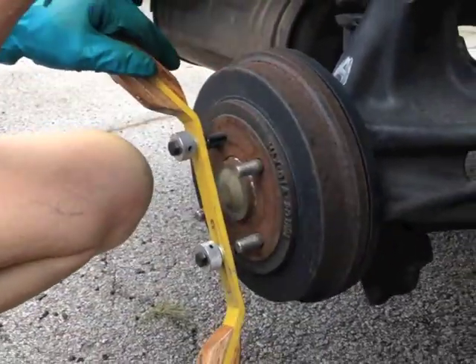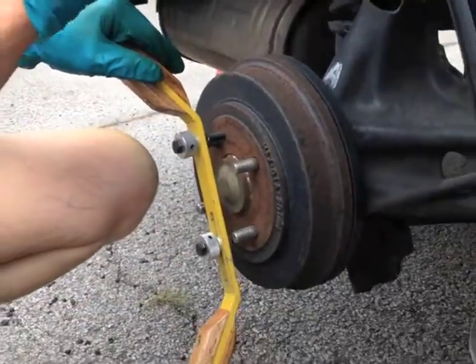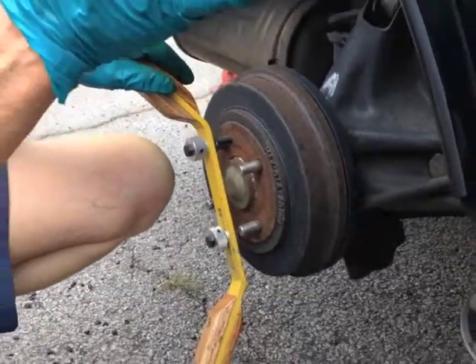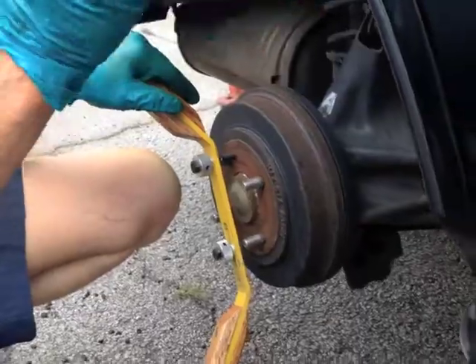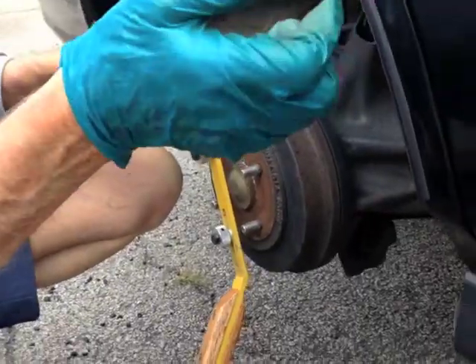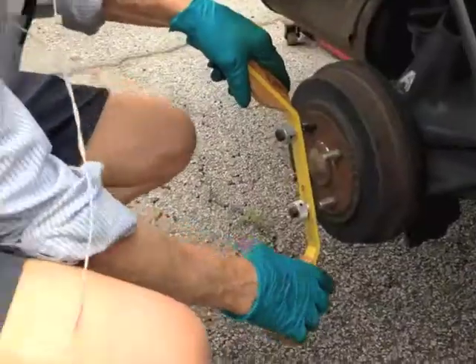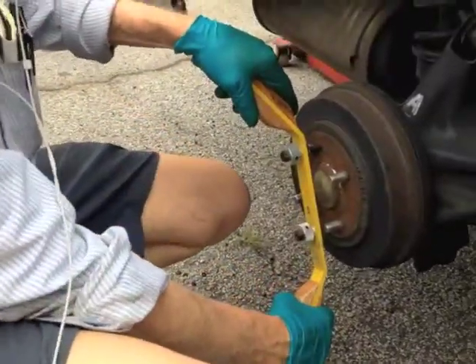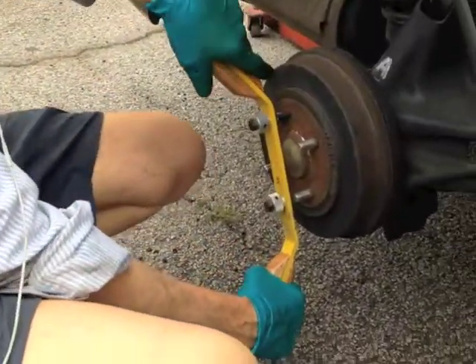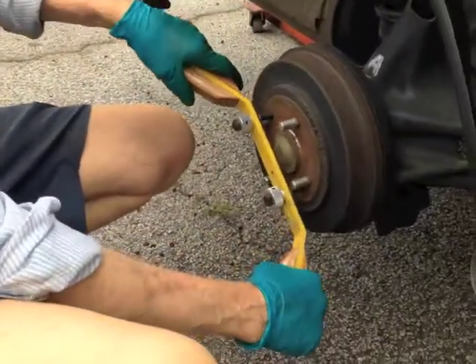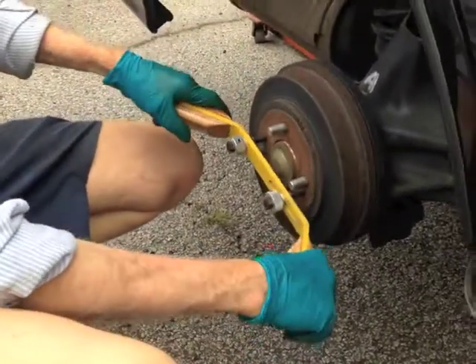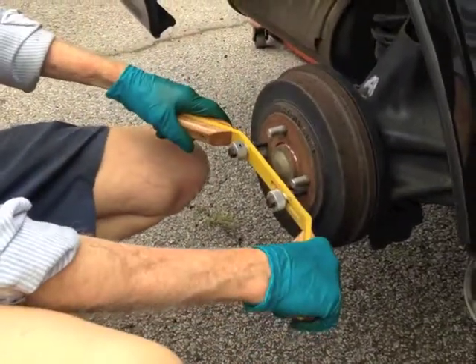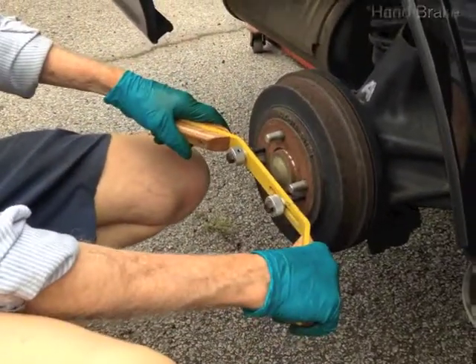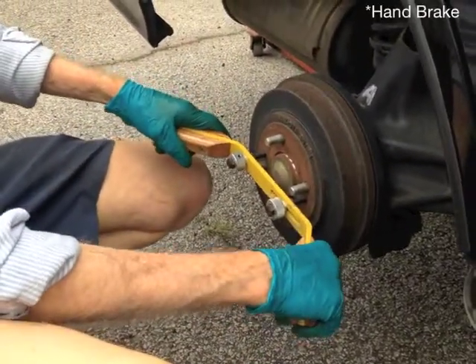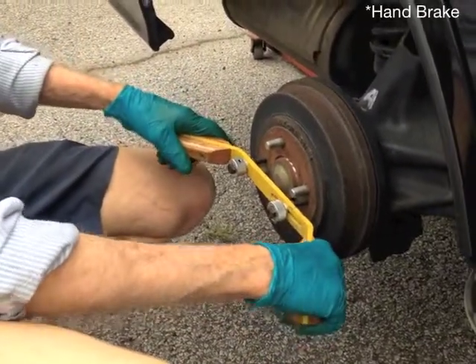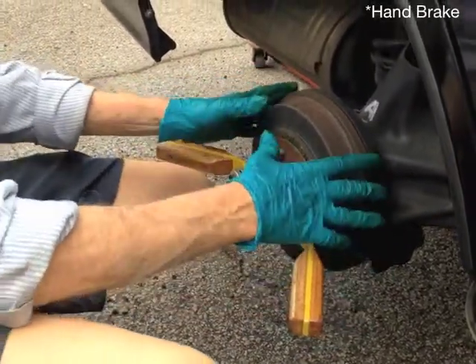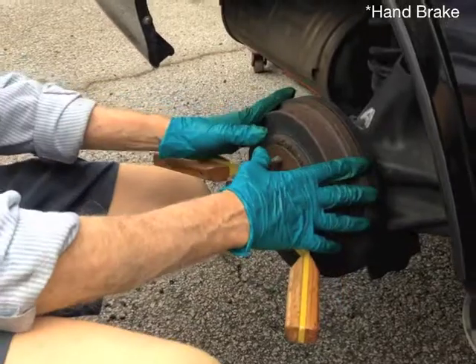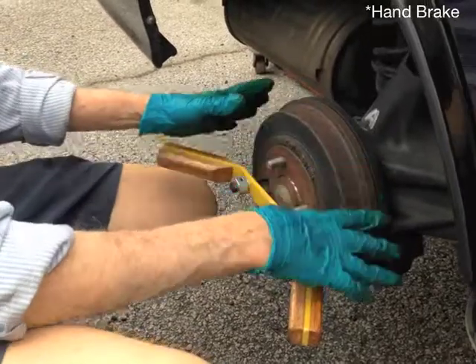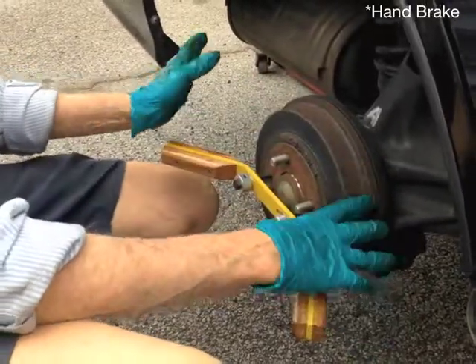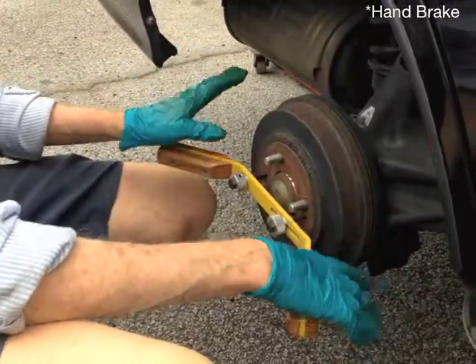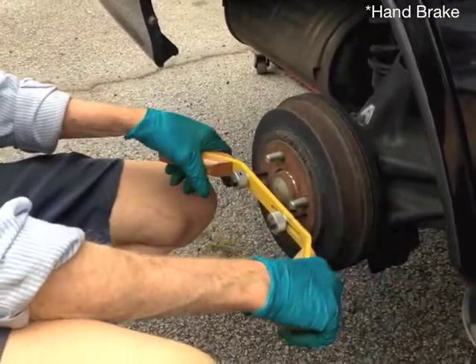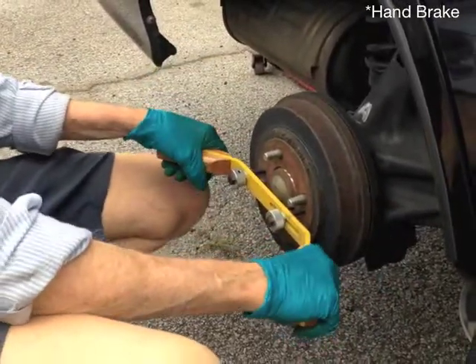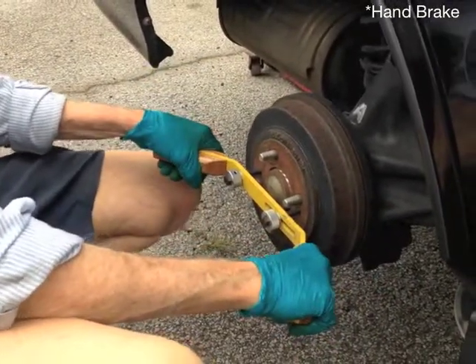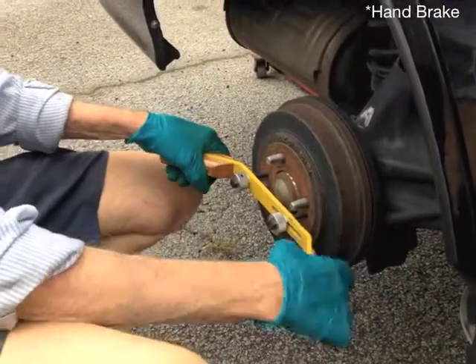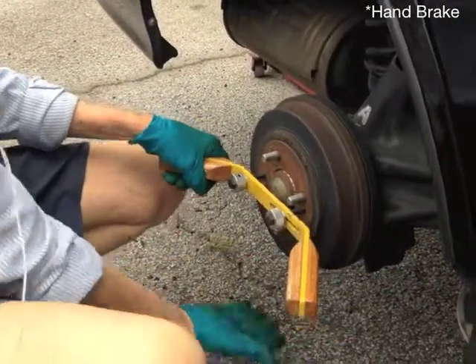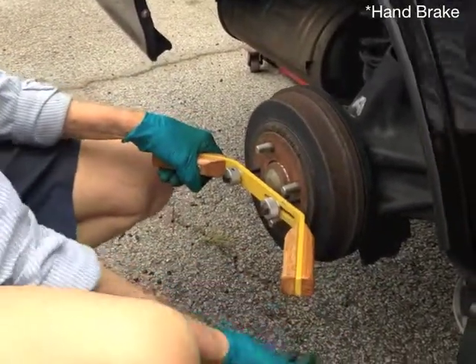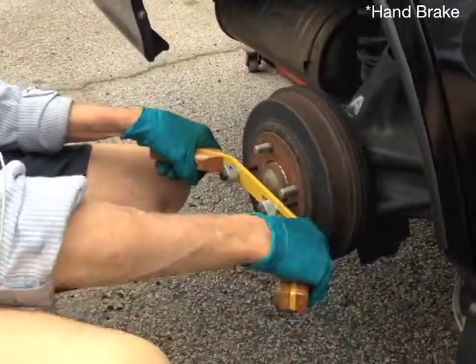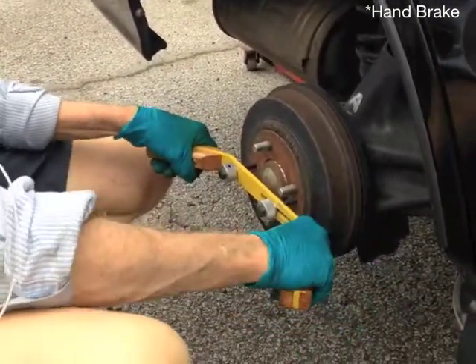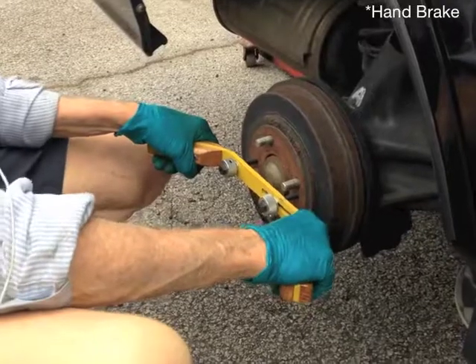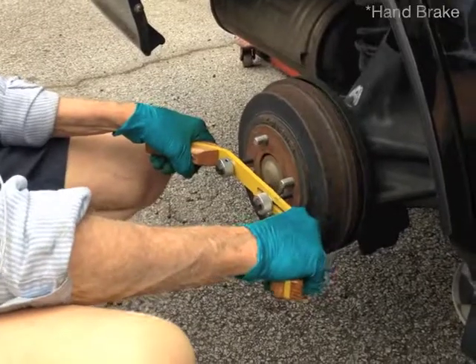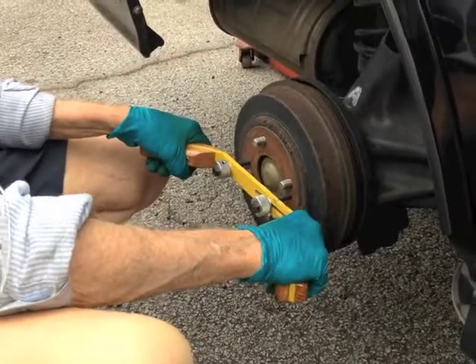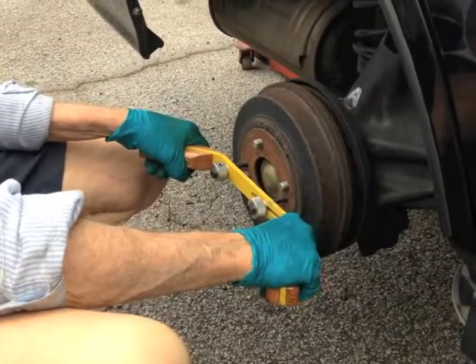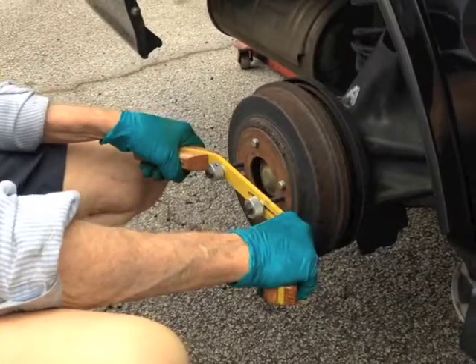When it starts to get a little difficult and doesn't want to come off, the reason why is because we need to turn the brake off. Once we do that, we can see the drum now wants to come off.